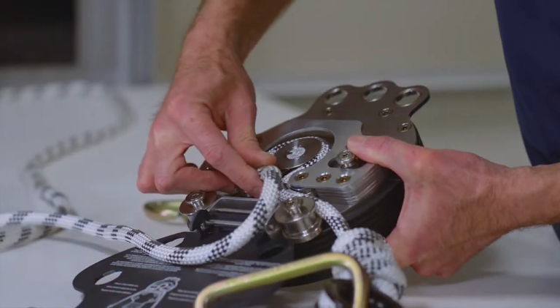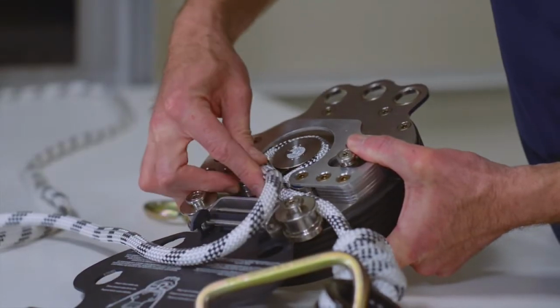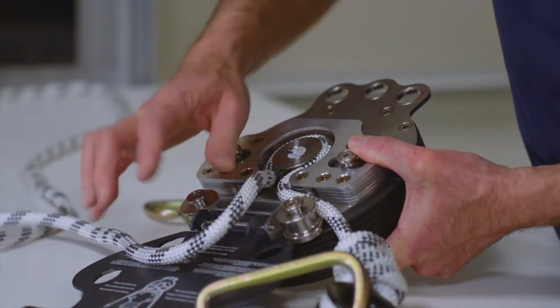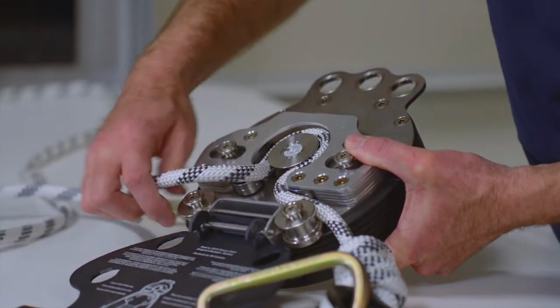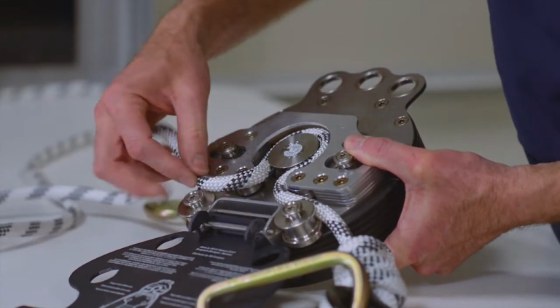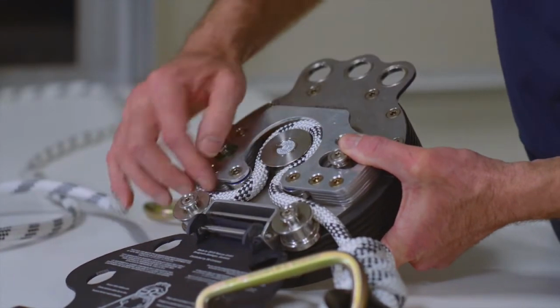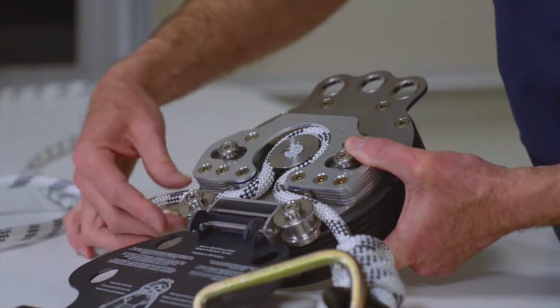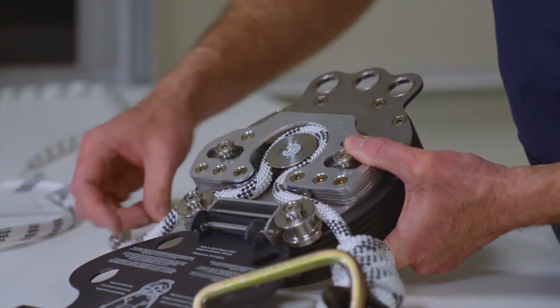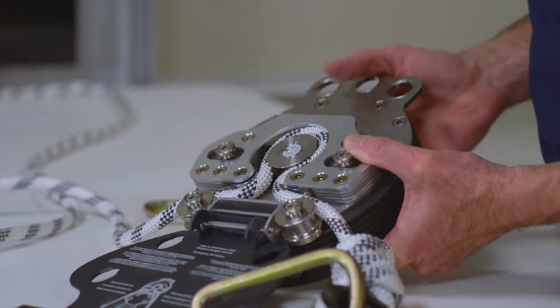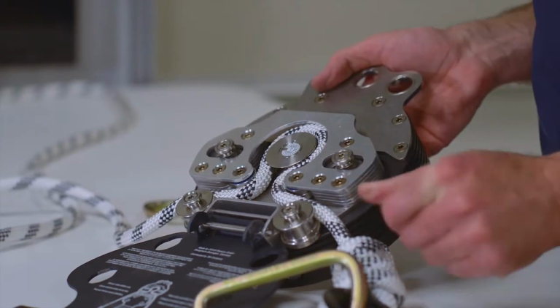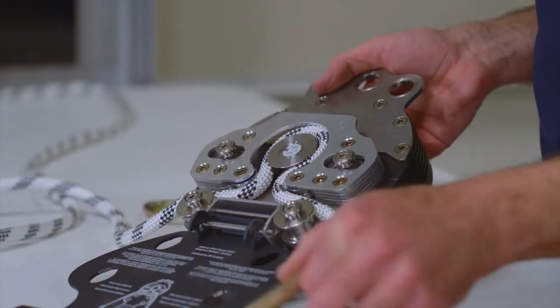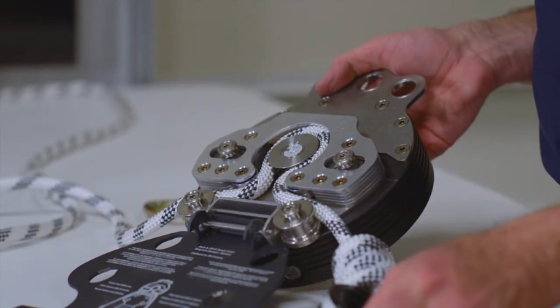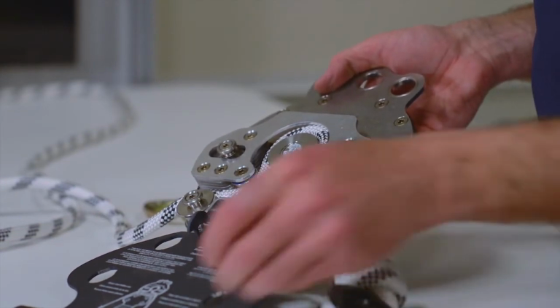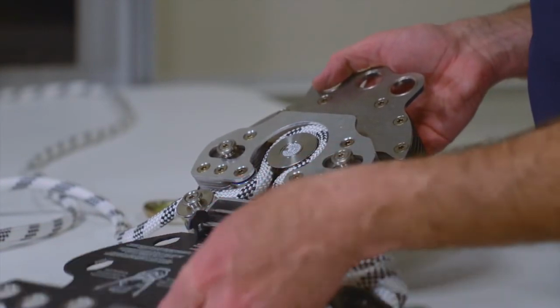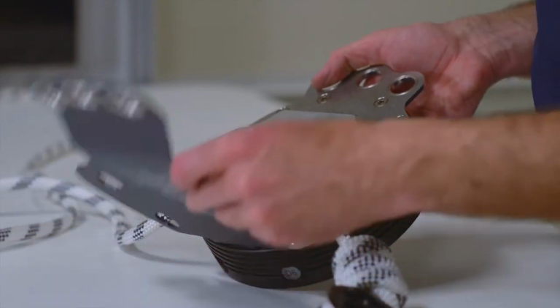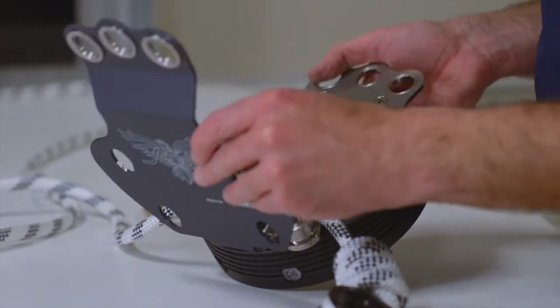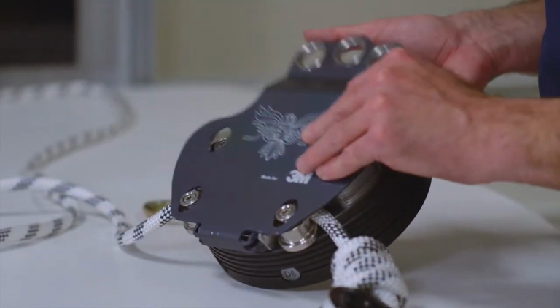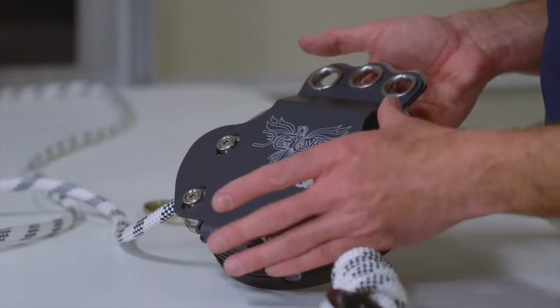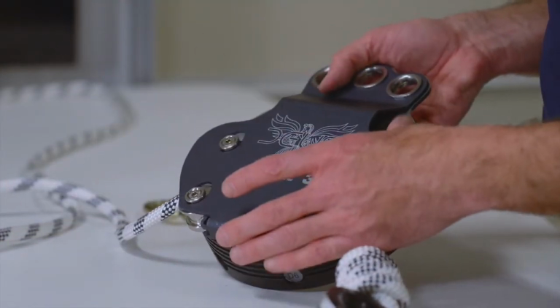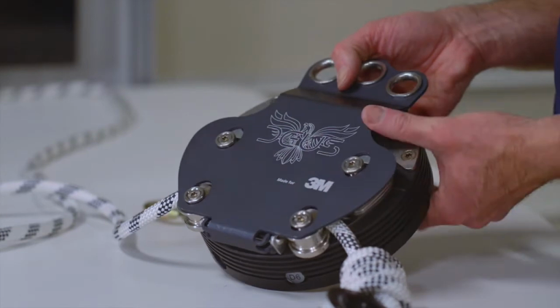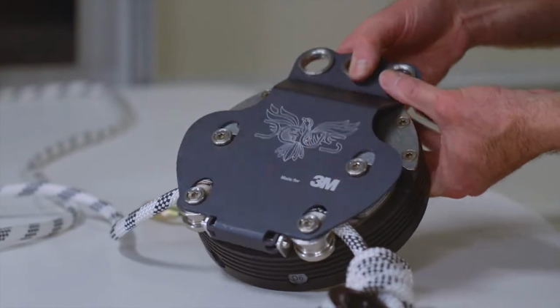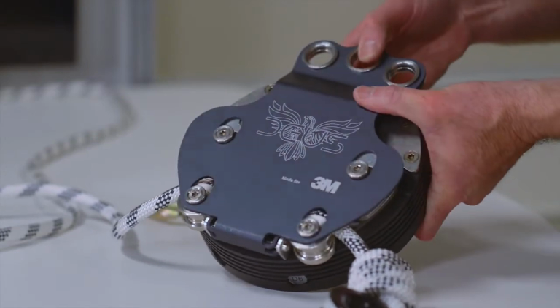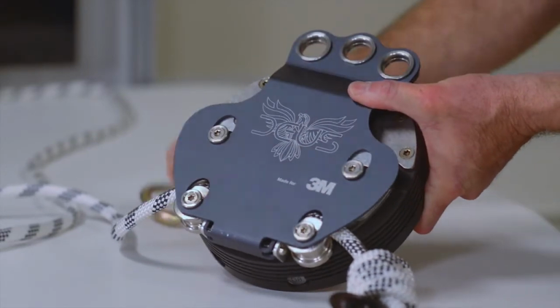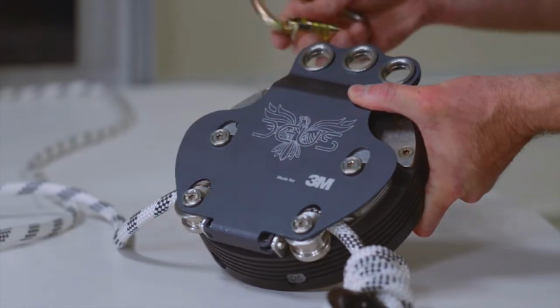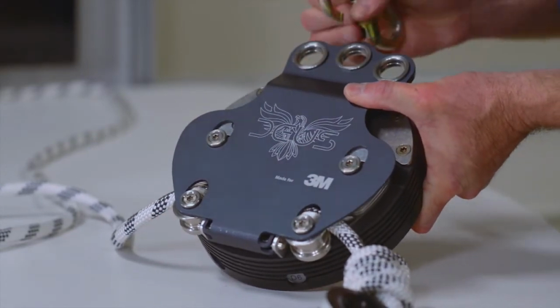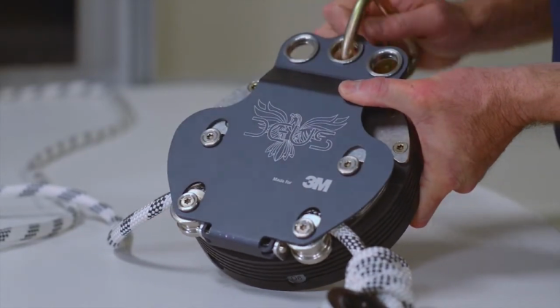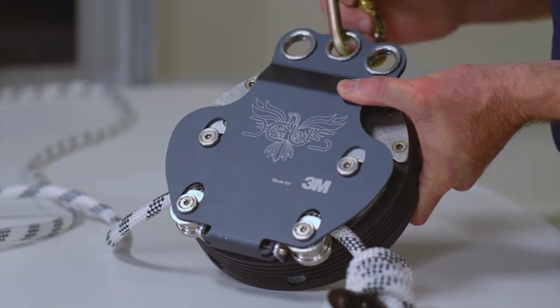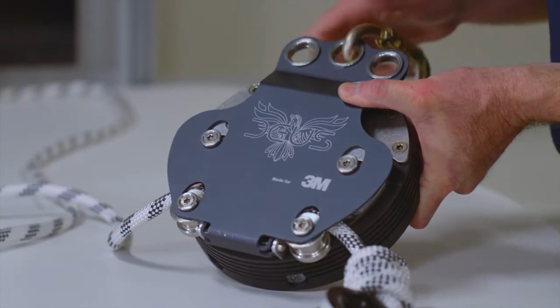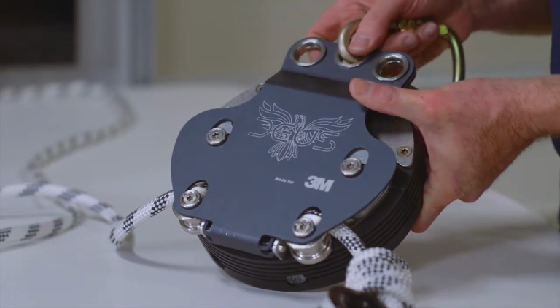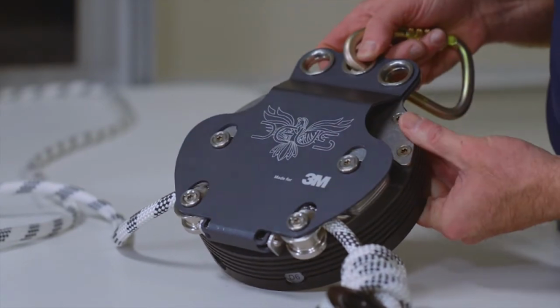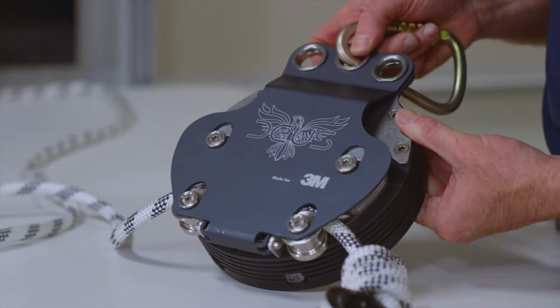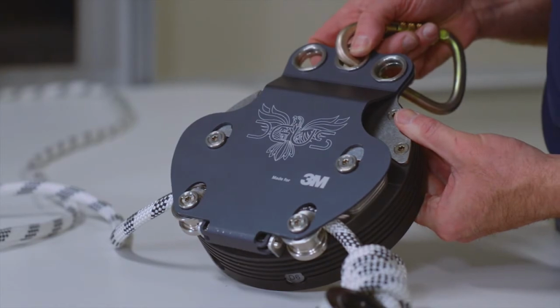After the rope has been installed into the device, close the cover plate. Do not force the plate closed — it will slide into place easily when the holes are properly aligned. The cover plate must be closed and secured by attaching a locking connecting device through the rigging eyes prior to use.